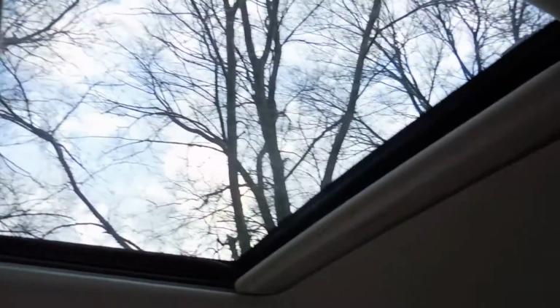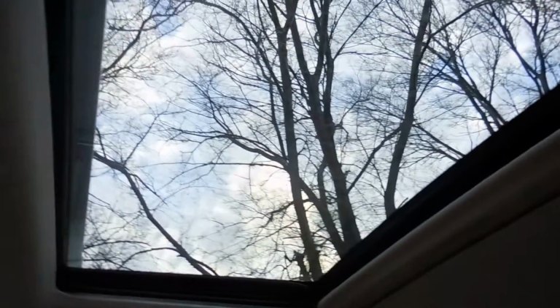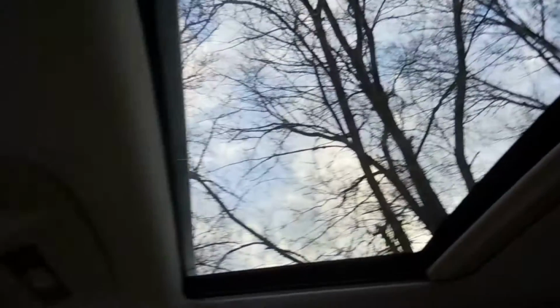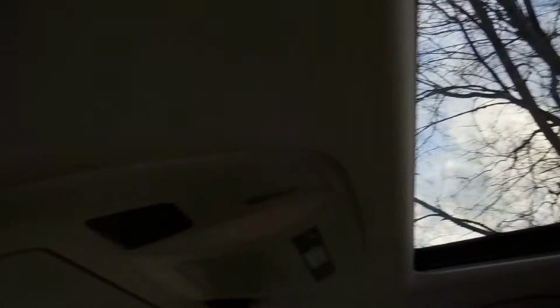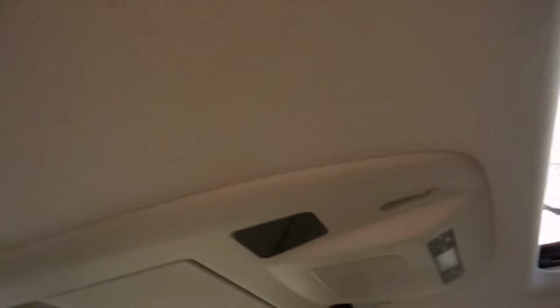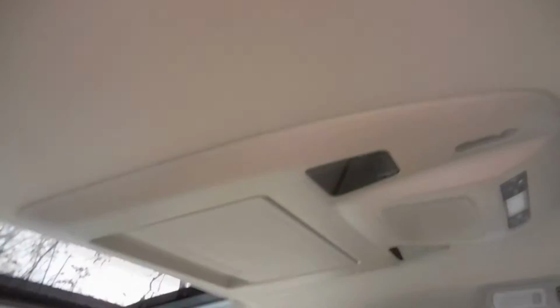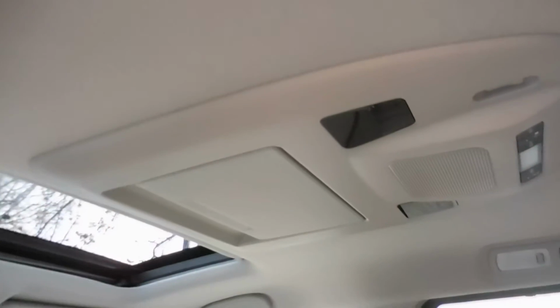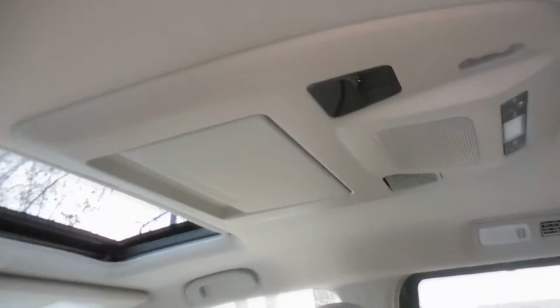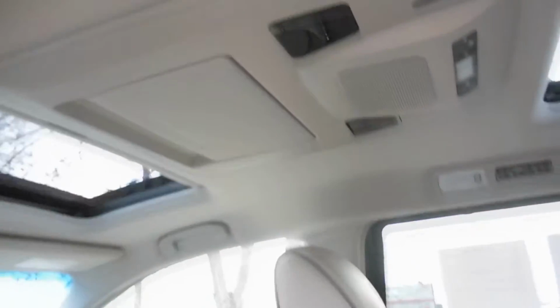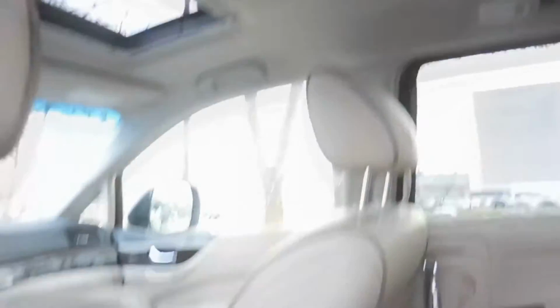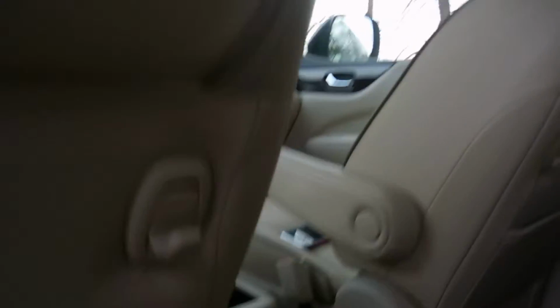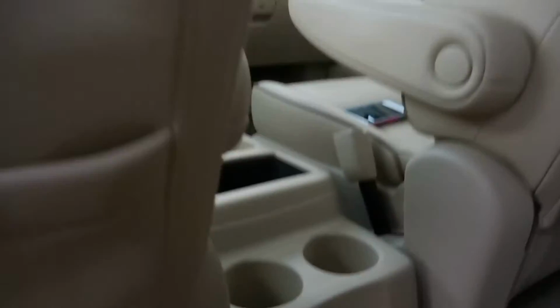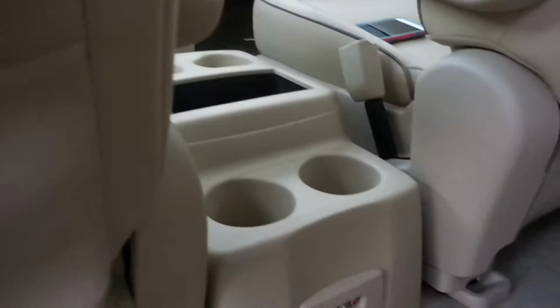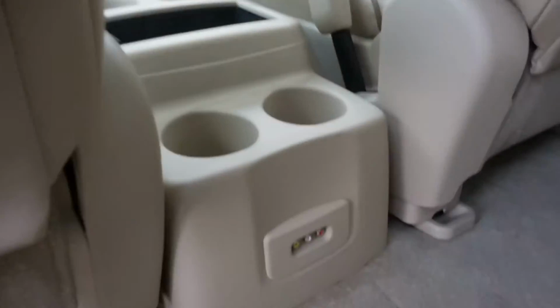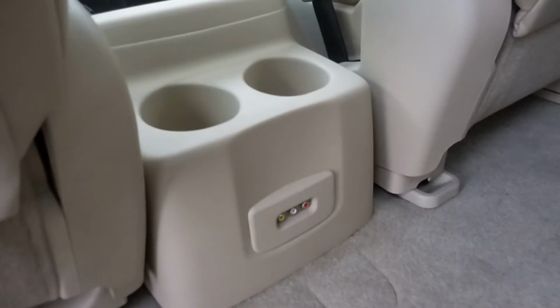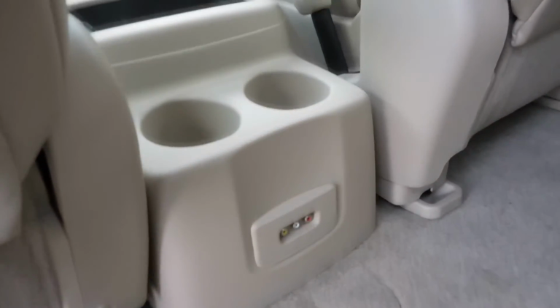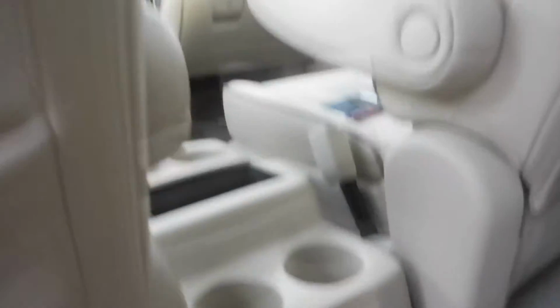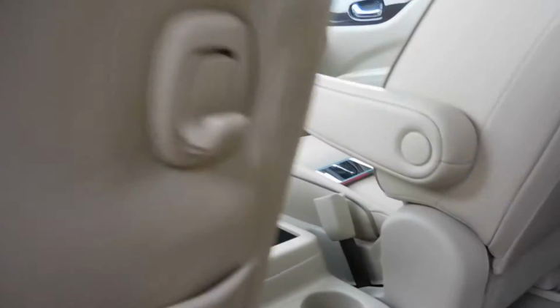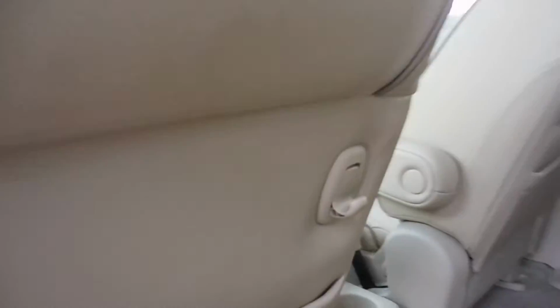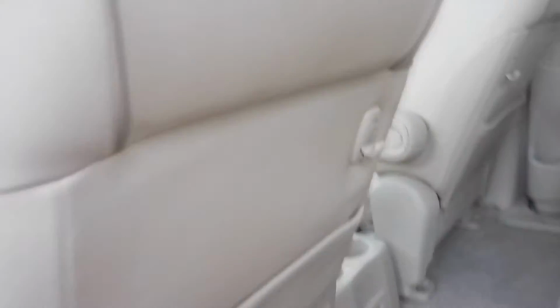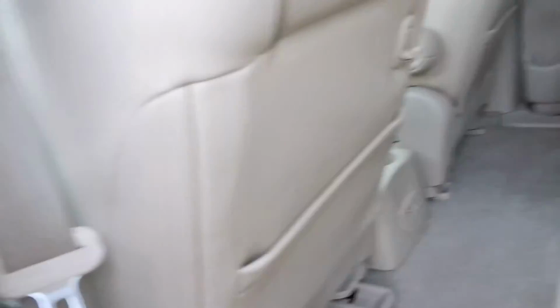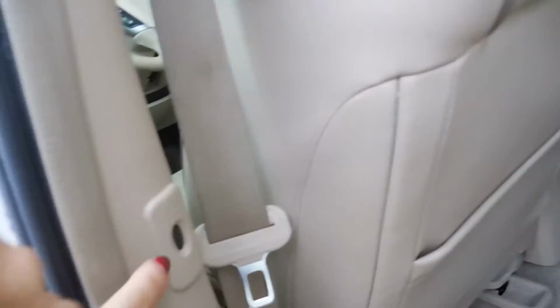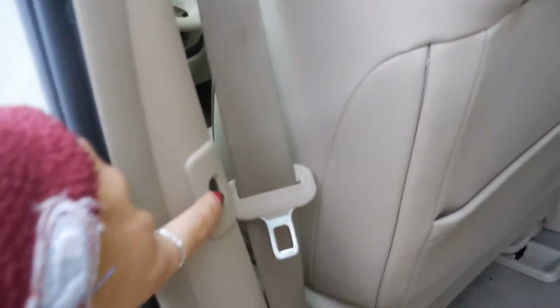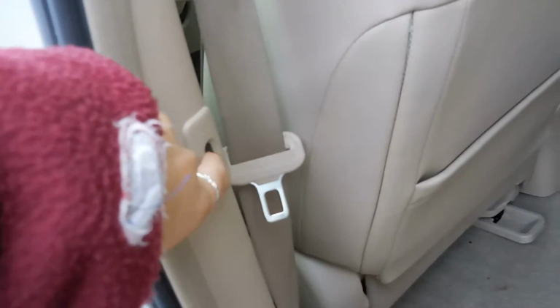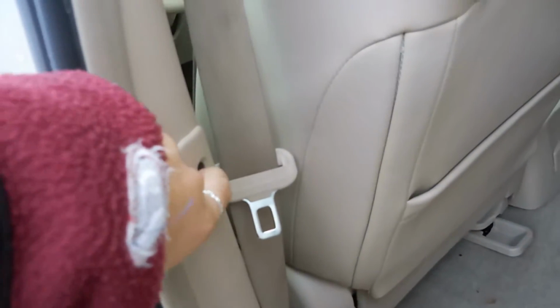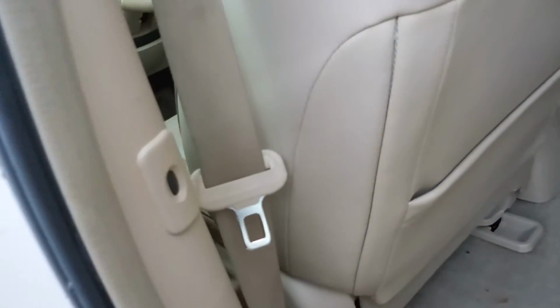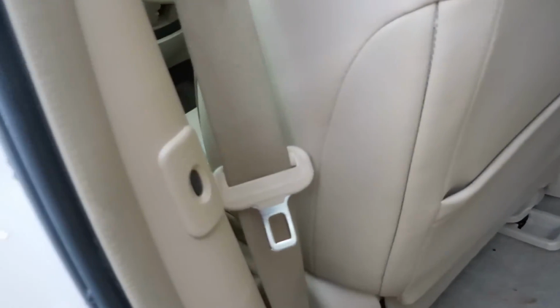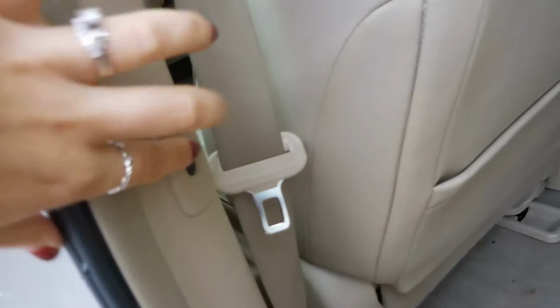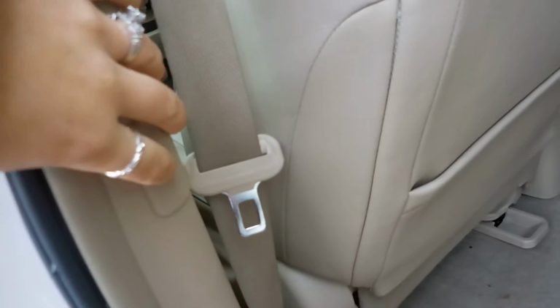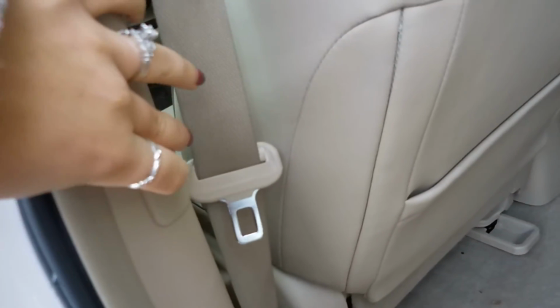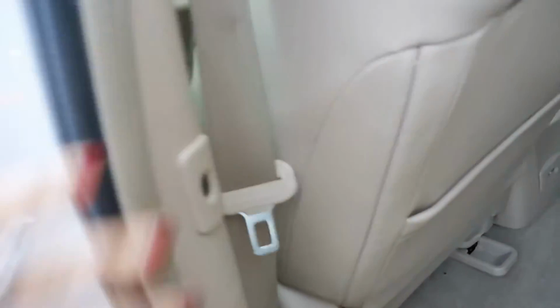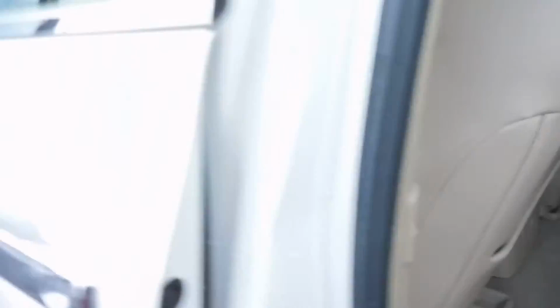Sunroof above, DVD entertainment system, and some auxiliary ports below in case you want to plug in any gaming system or something like that, and then the button to close the door again is right here on the side.